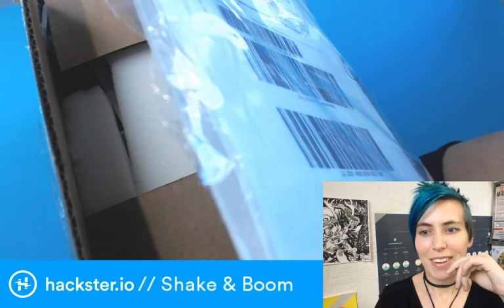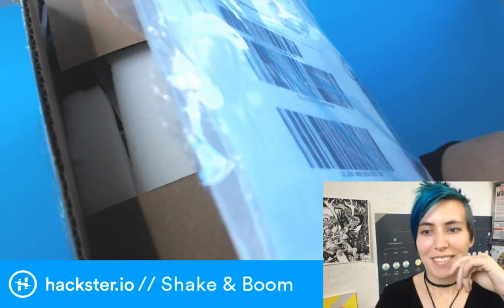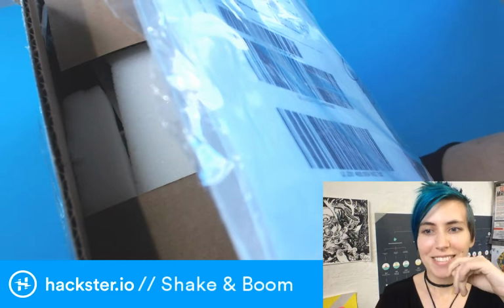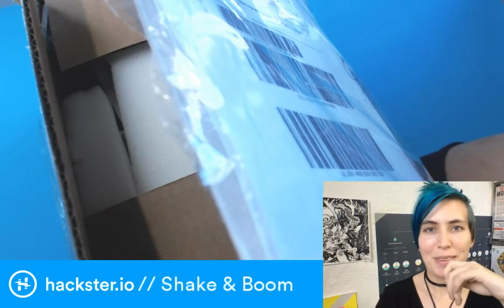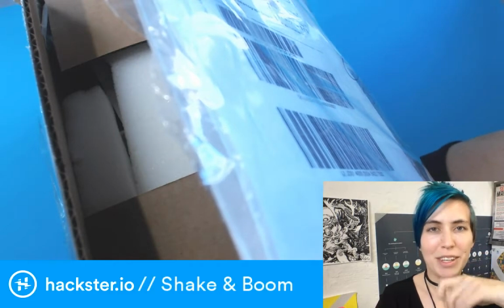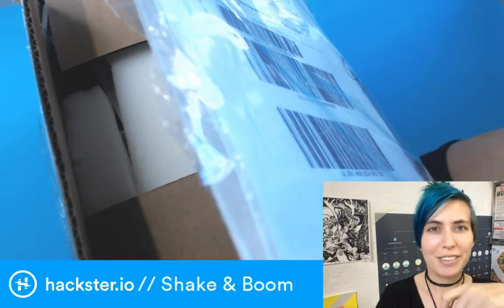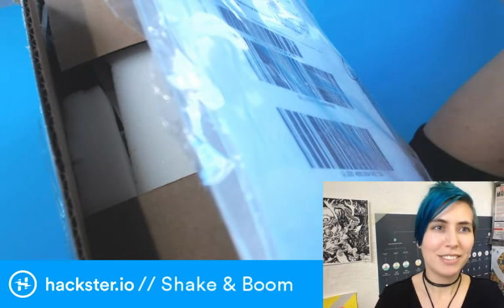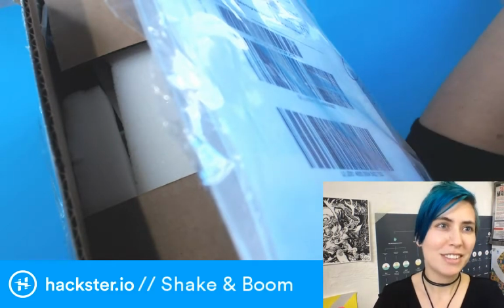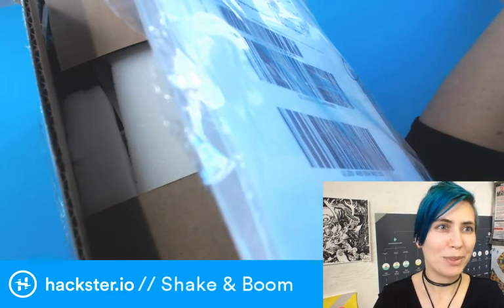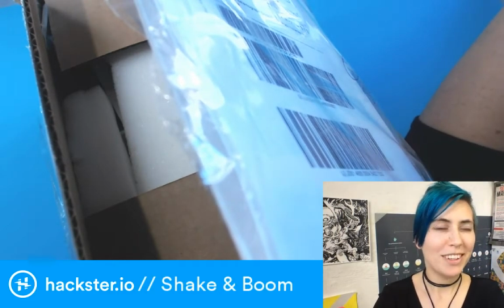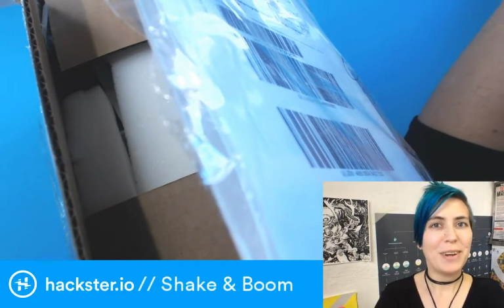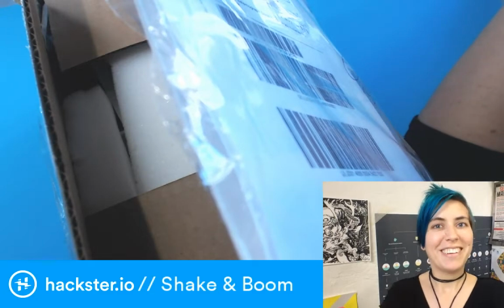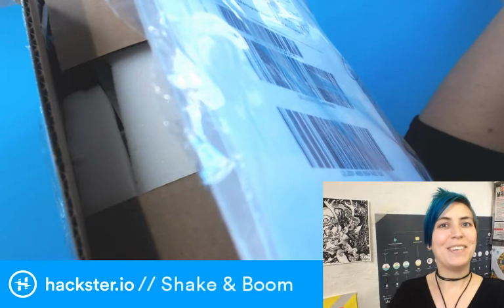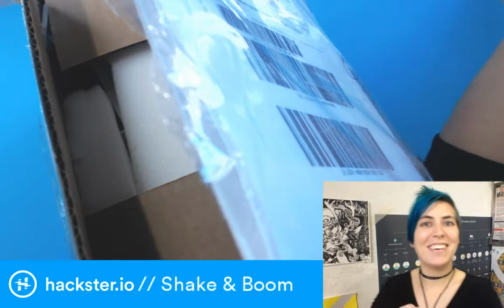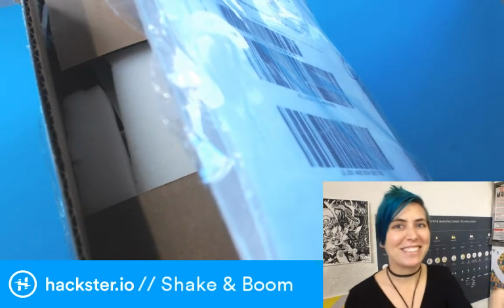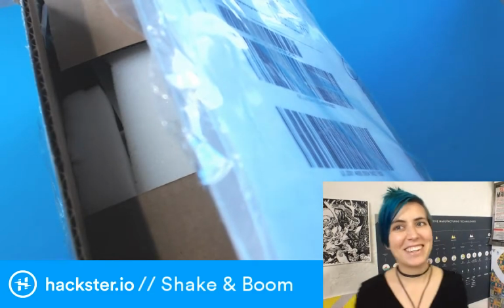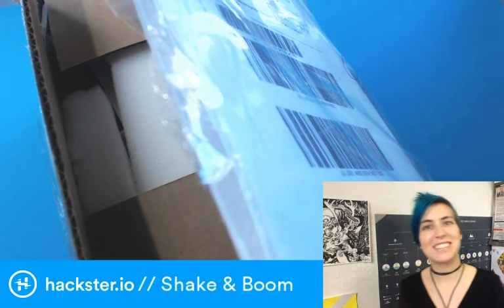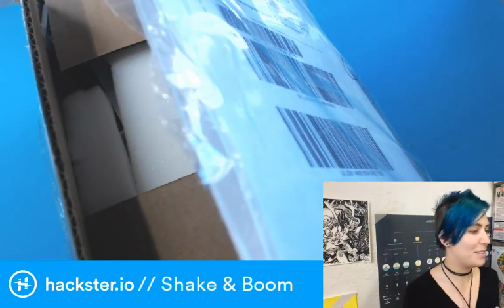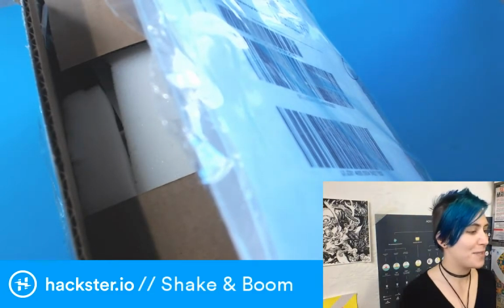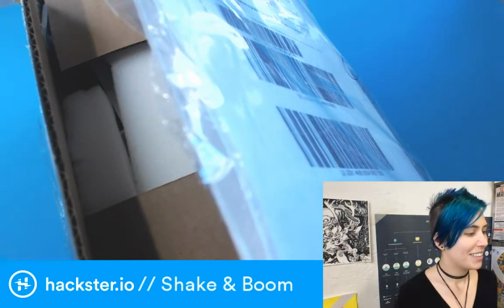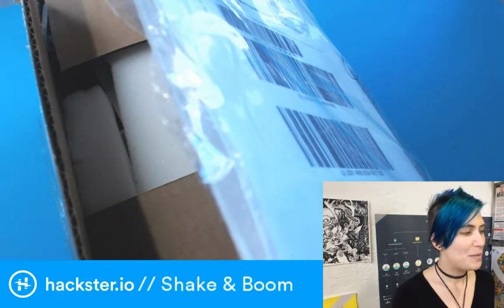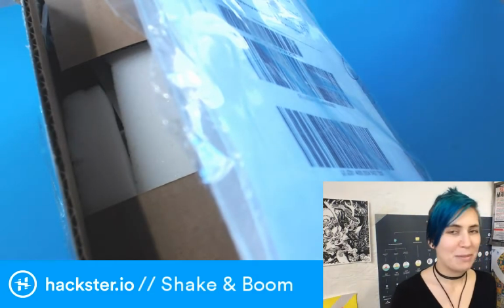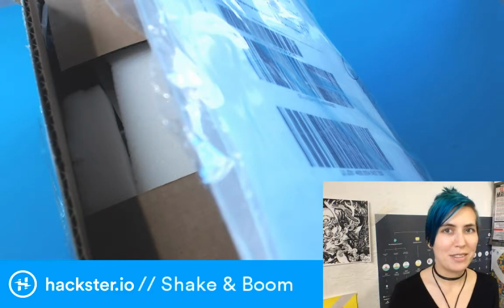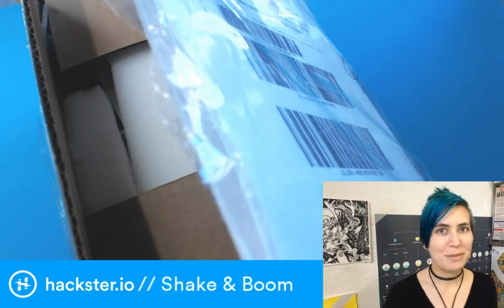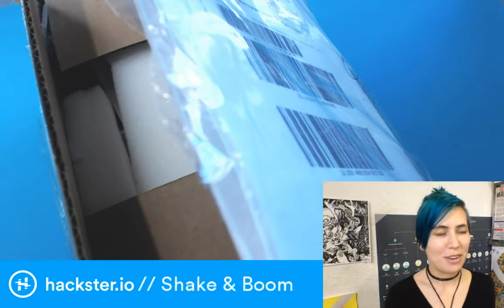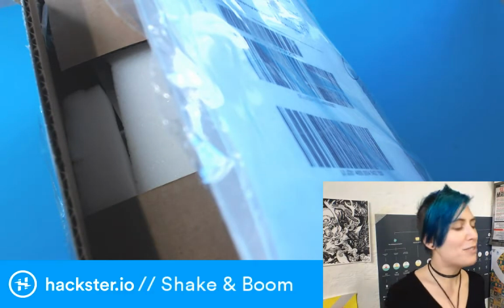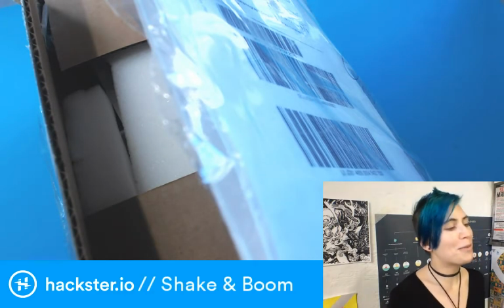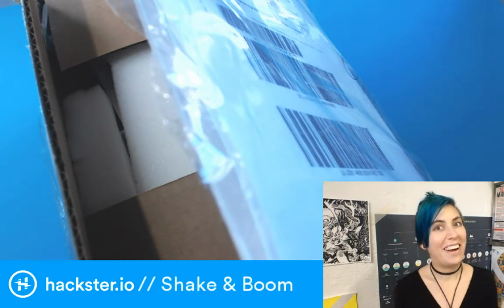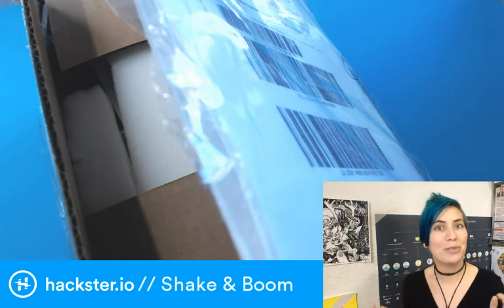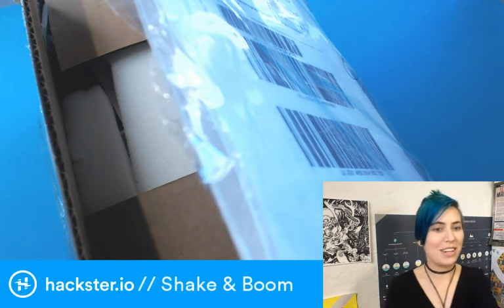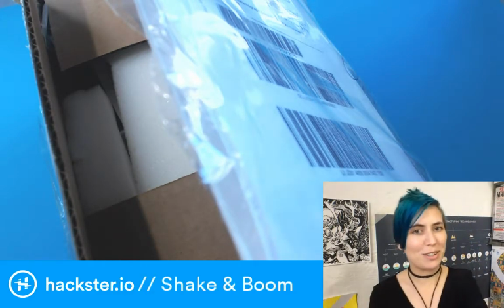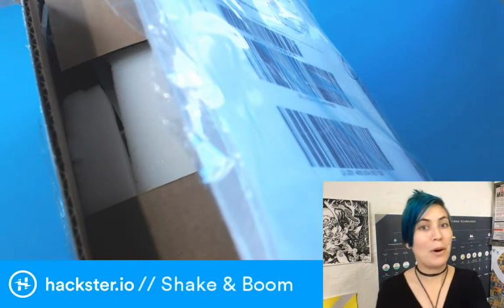There we go. I'm getting heckled — it happens. Hello, Hacksters! It is not Mailbag Monday or Fundum Friday or whatever, but we have a new thing in the office, so I'm going to unbox it.